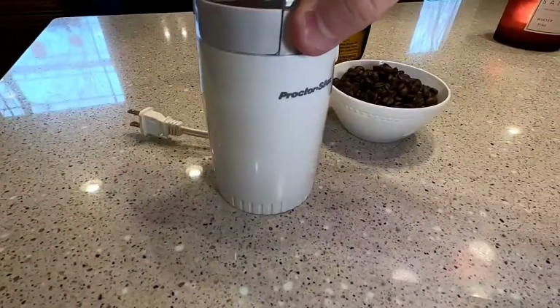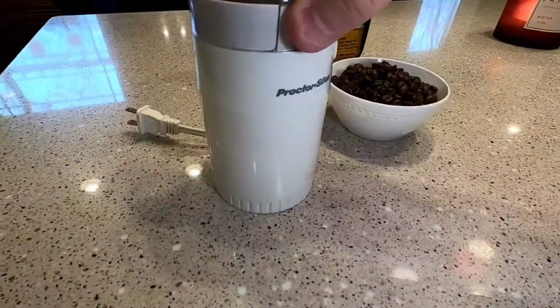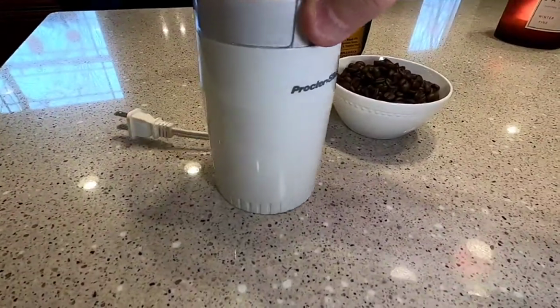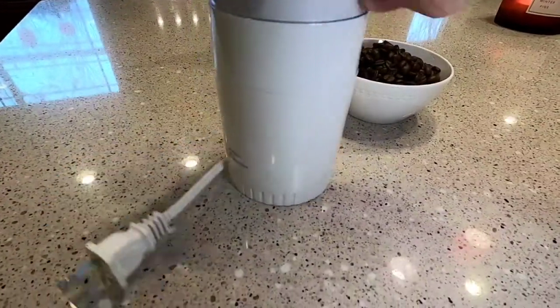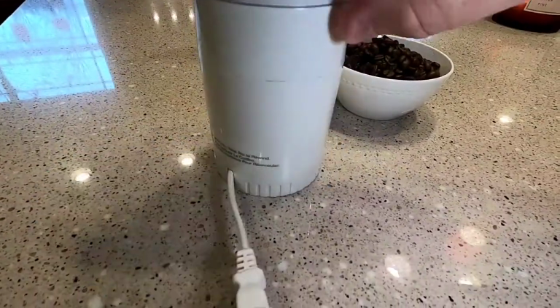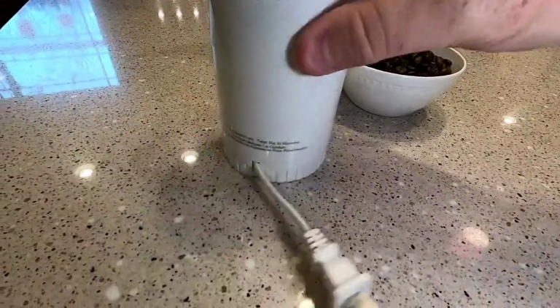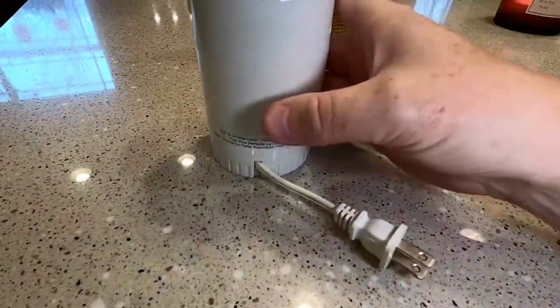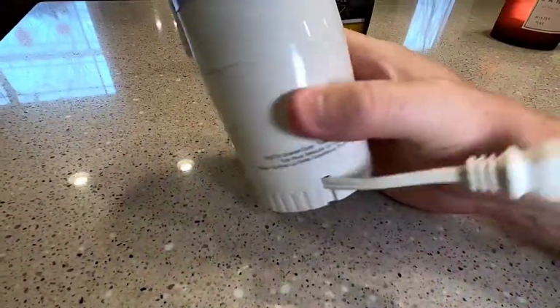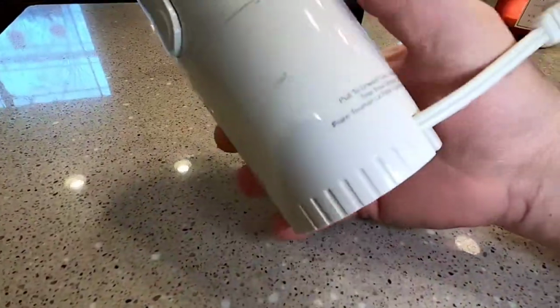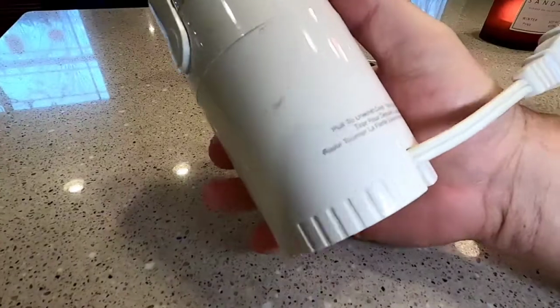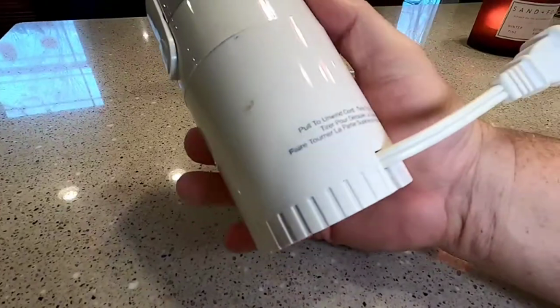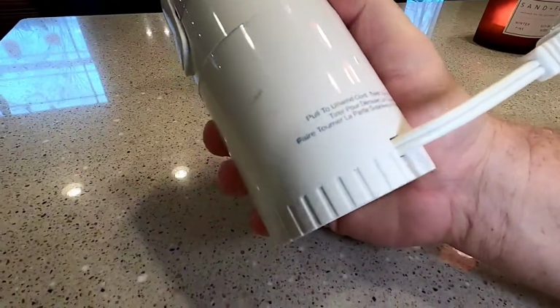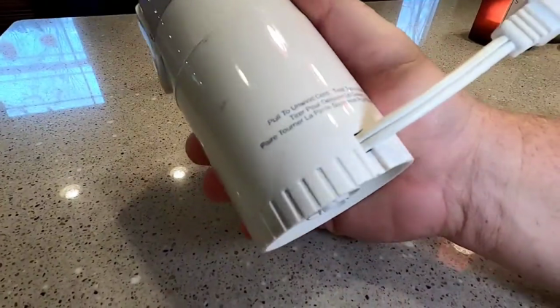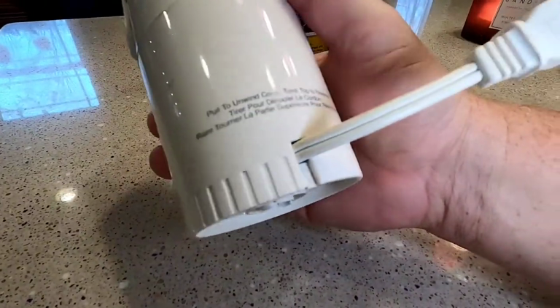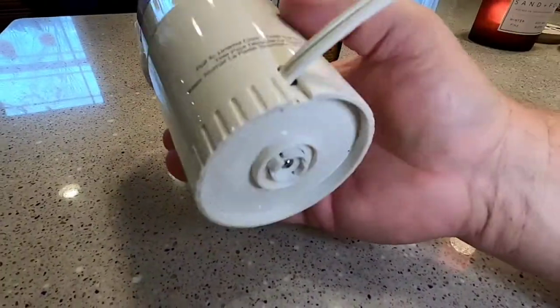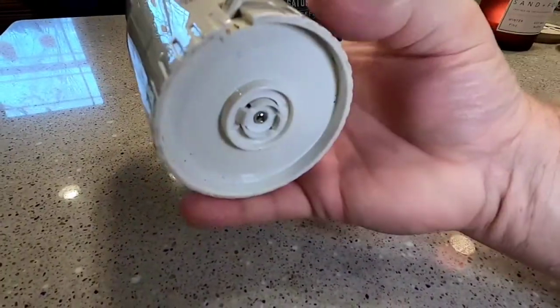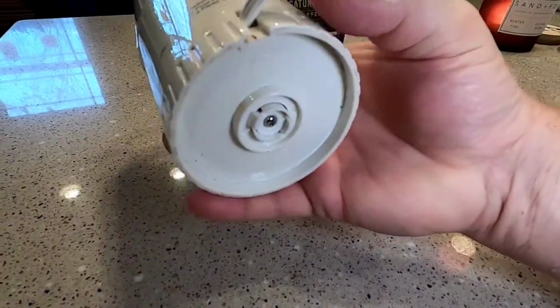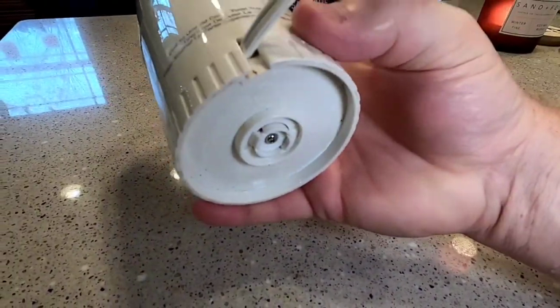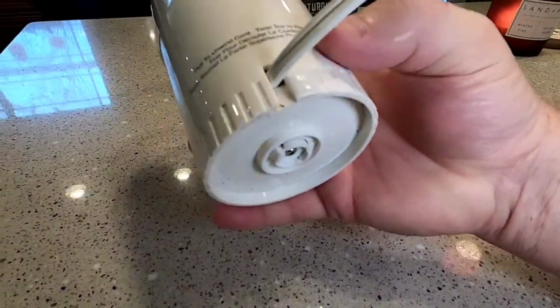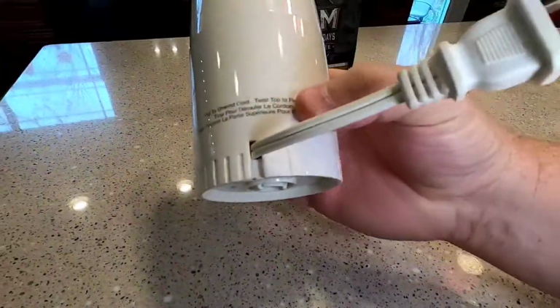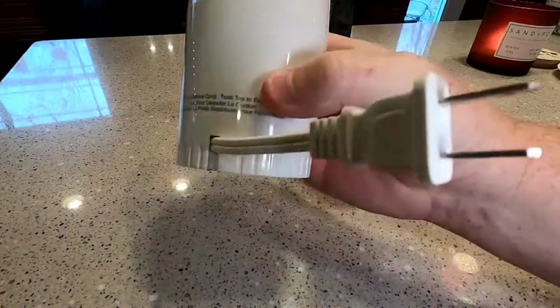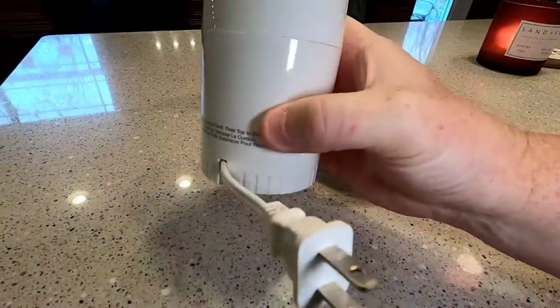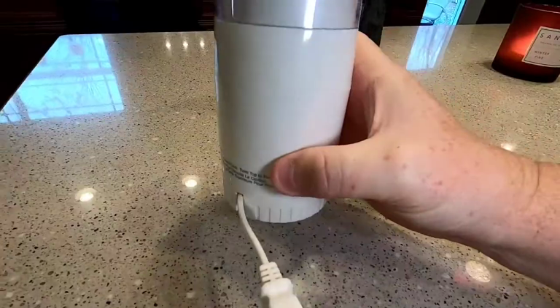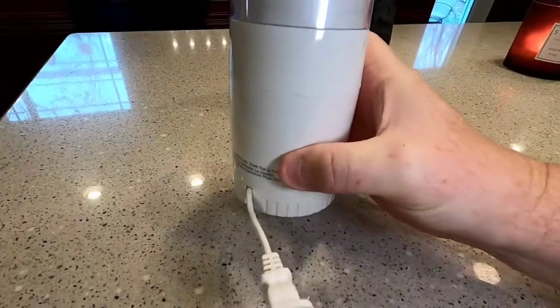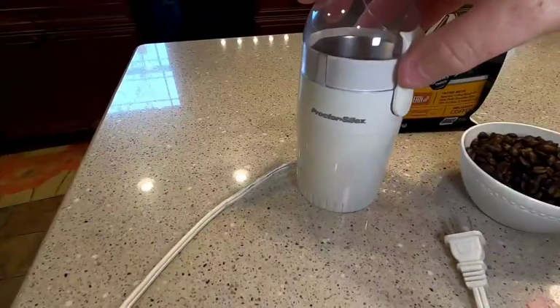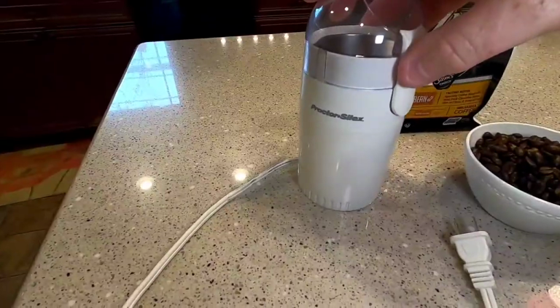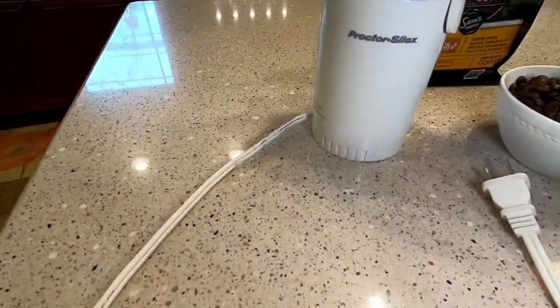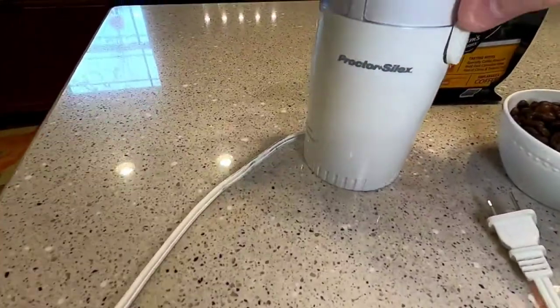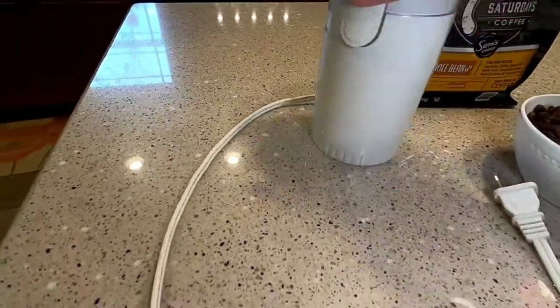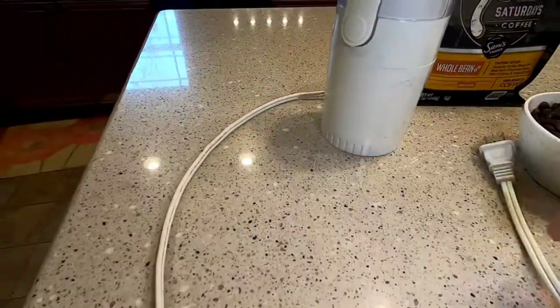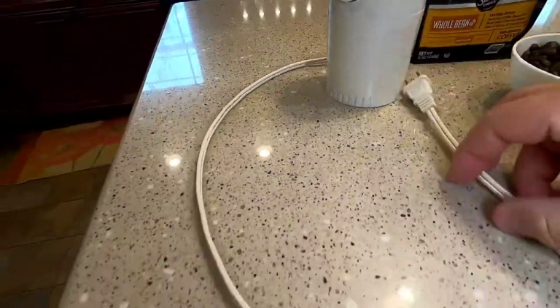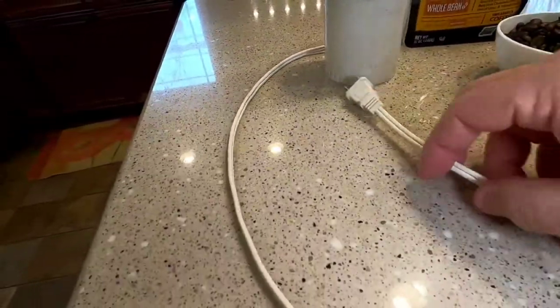It's got a really nice design. You can wrap the cord up by turning this part, and it wraps up inside. It's got a little longer cord than what's showing. I pulled the cord out and it looks like a relatively short cord.